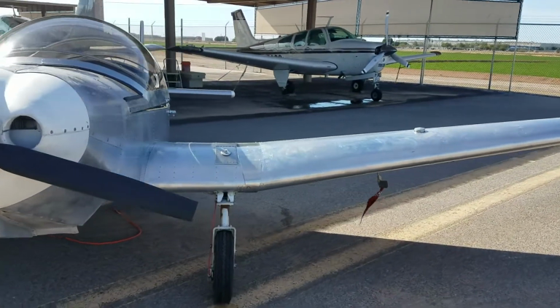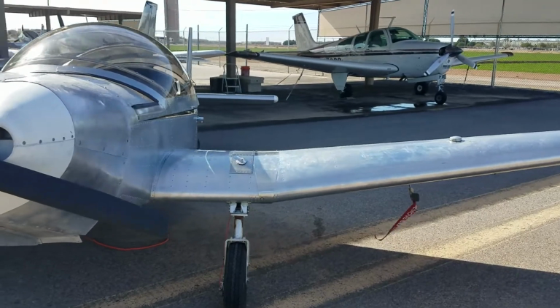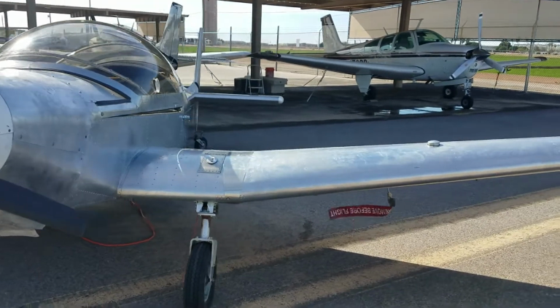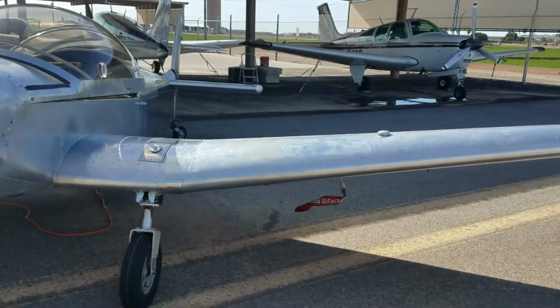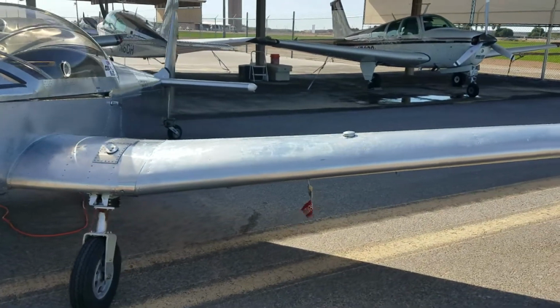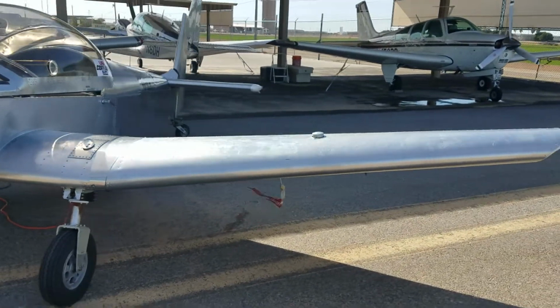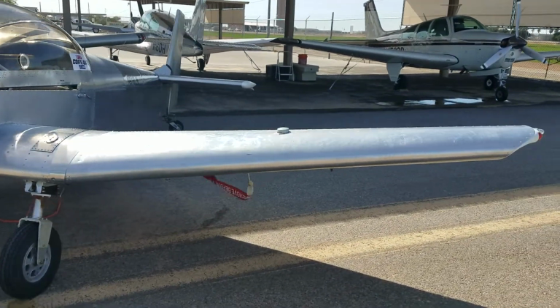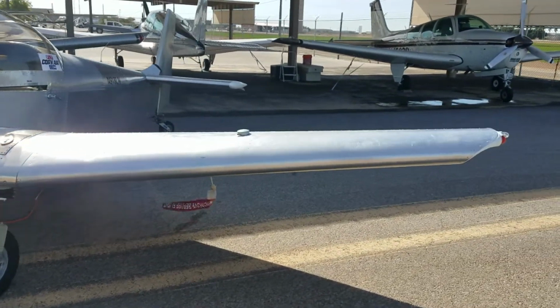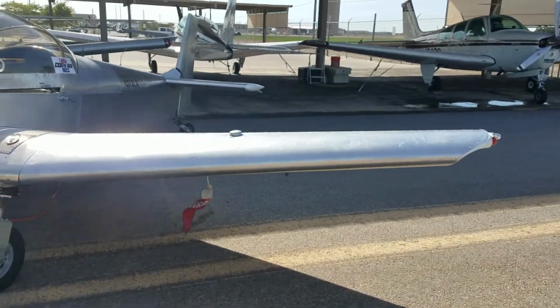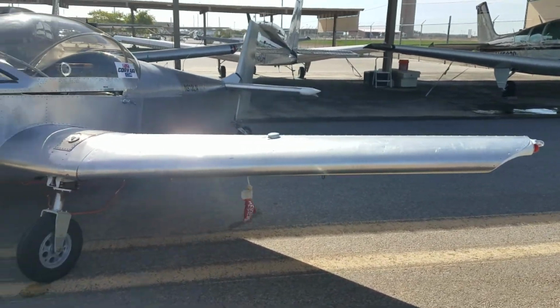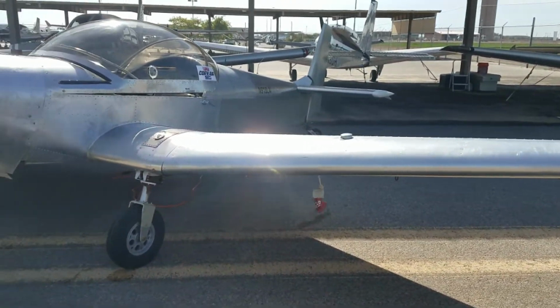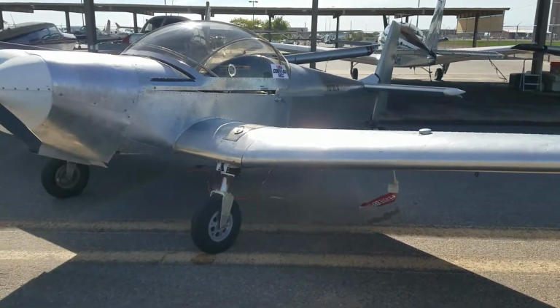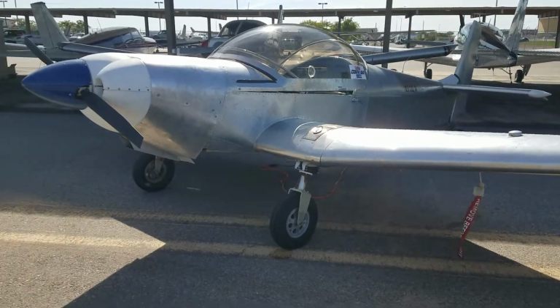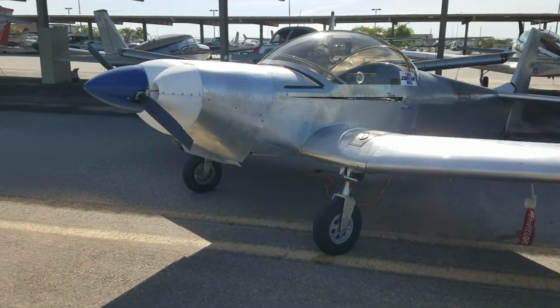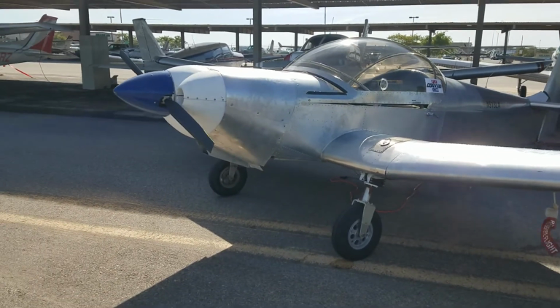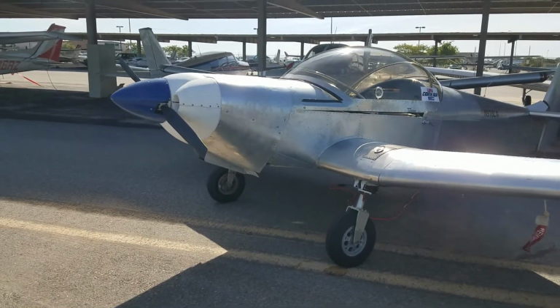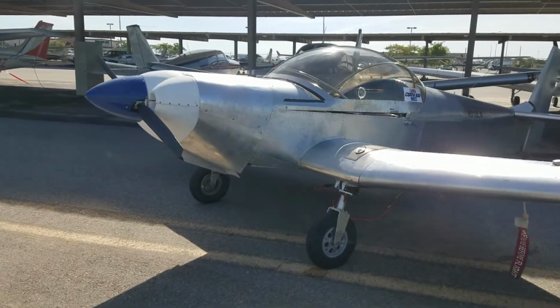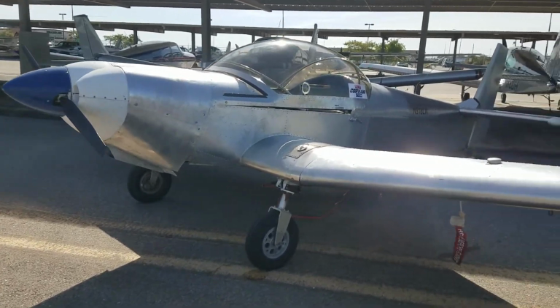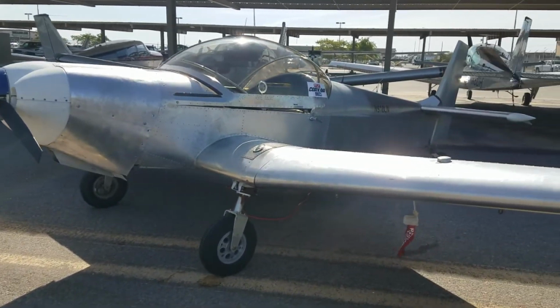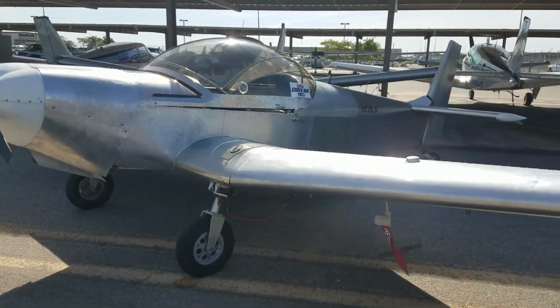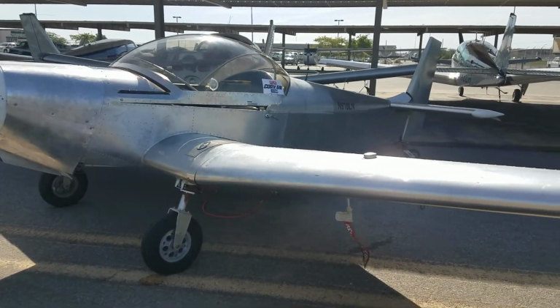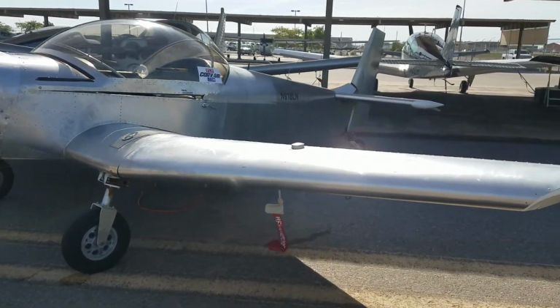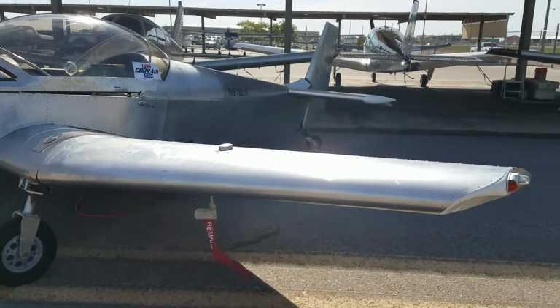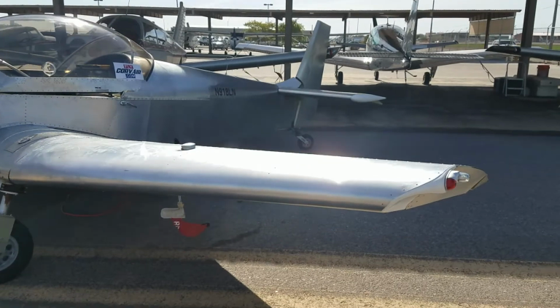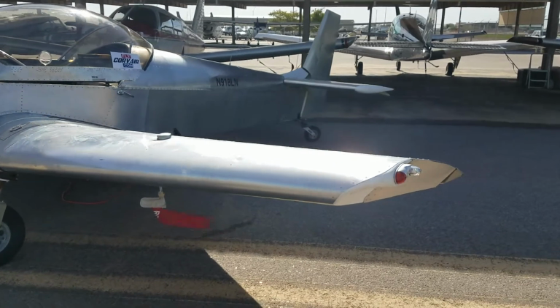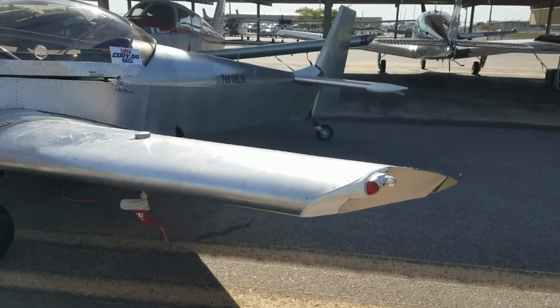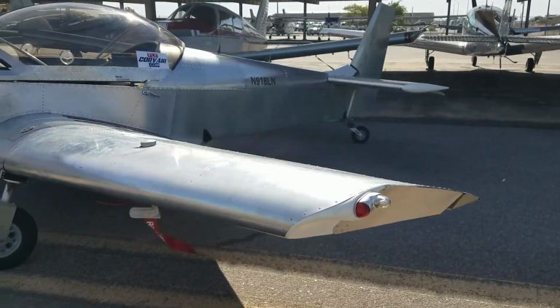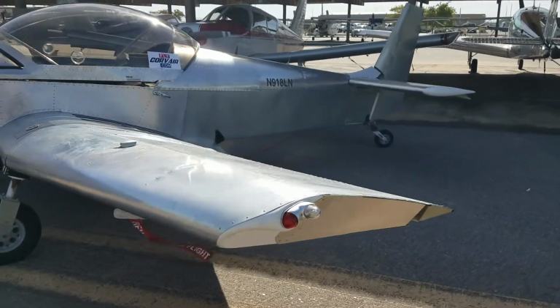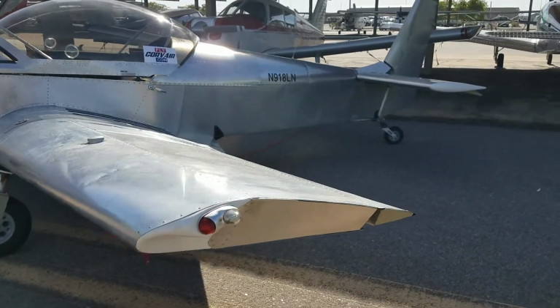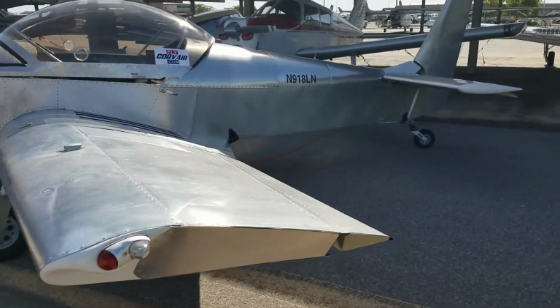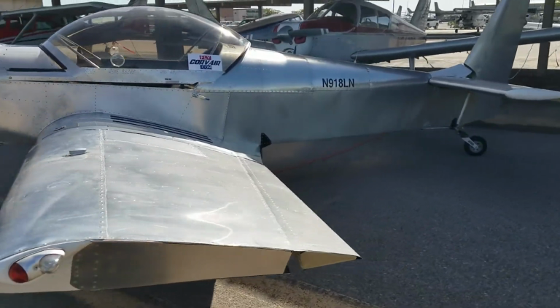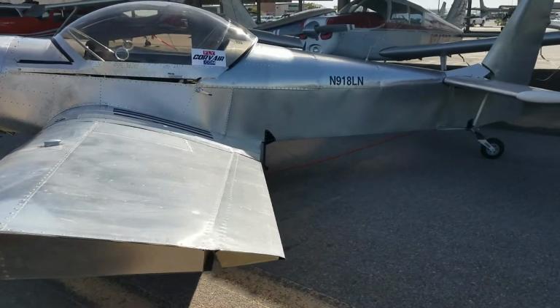Look here. It's a low-wing taildragger — kind of a different one of the odd bands. Made by Zenith Aircraft. It's running a 100 horsepower Corvair engine that I built myself. Looking forward to getting this thing in the air. Hopefully in the next couple weeks I'll have a flying video for everybody.